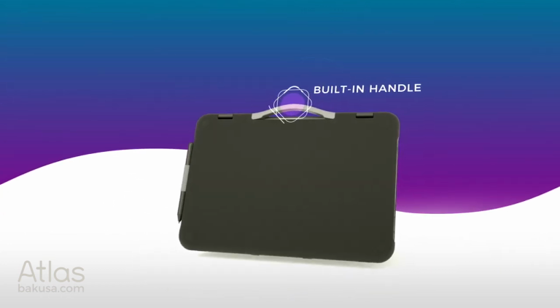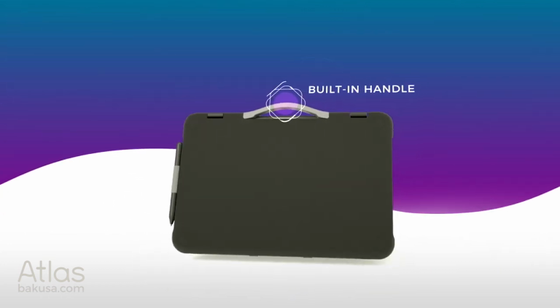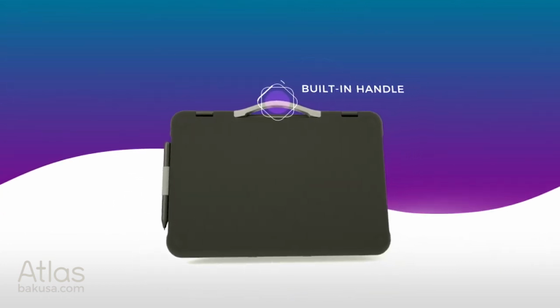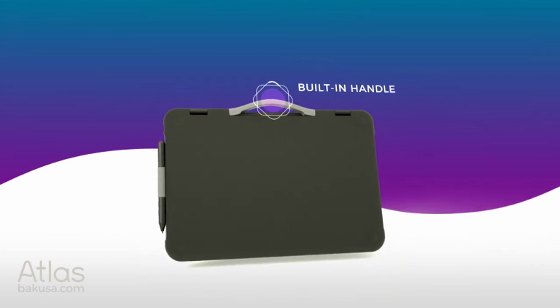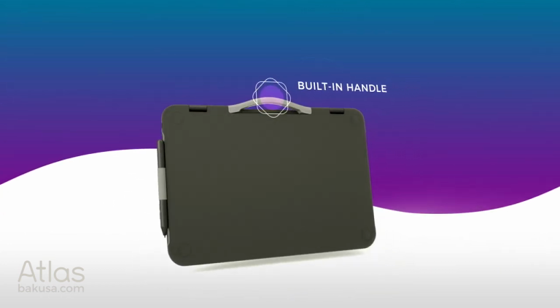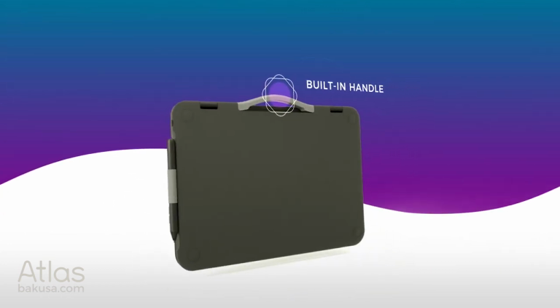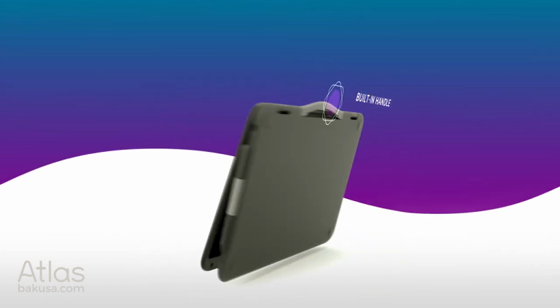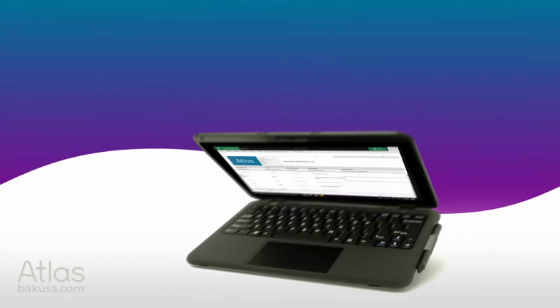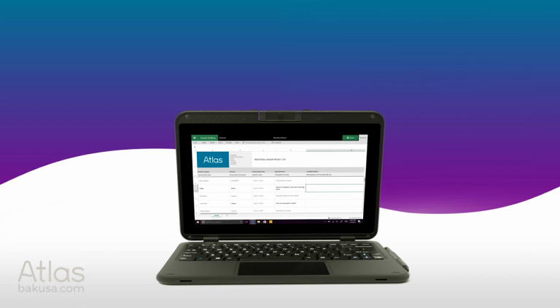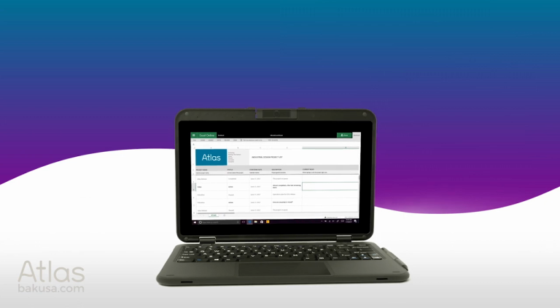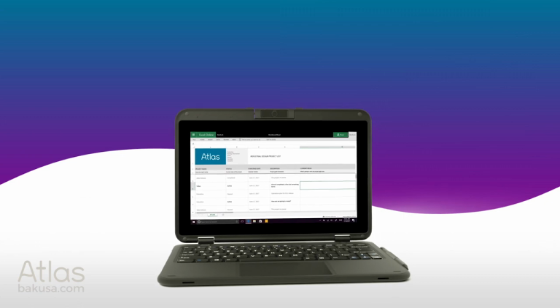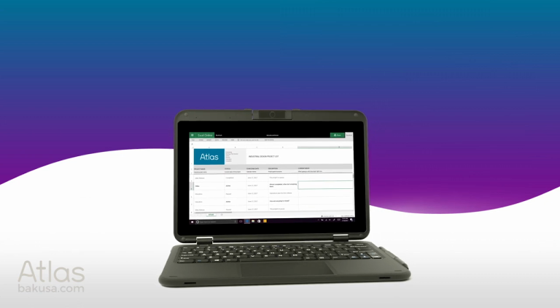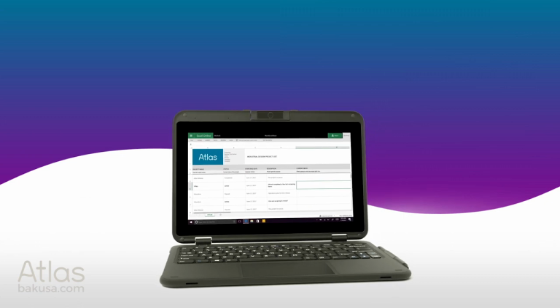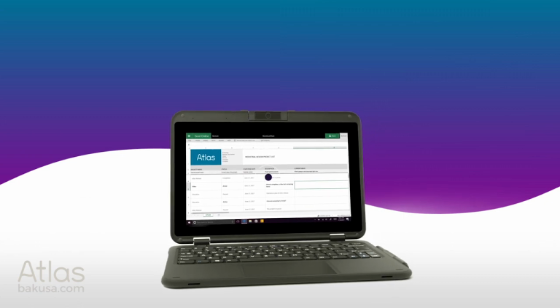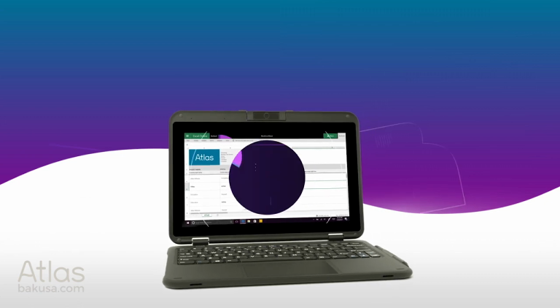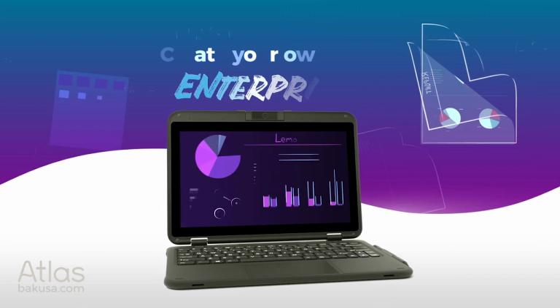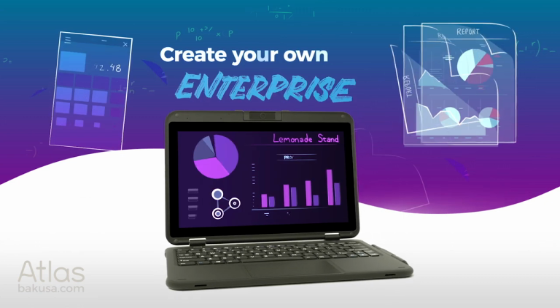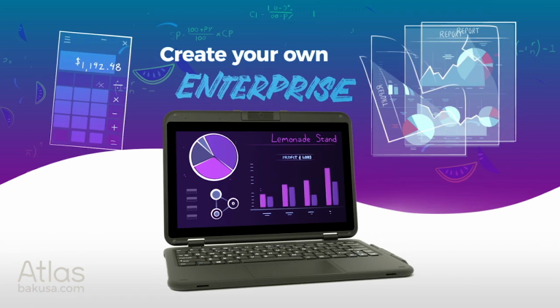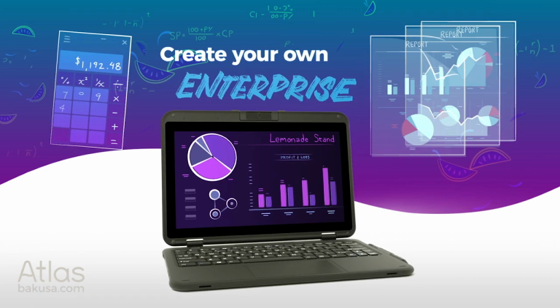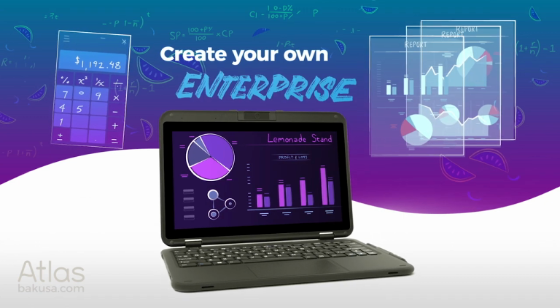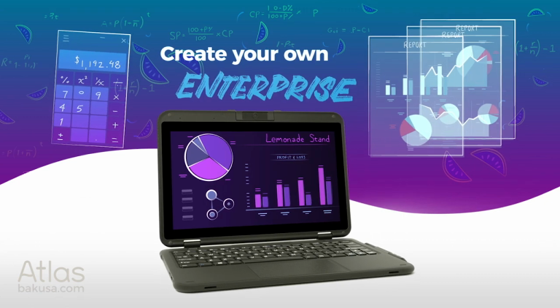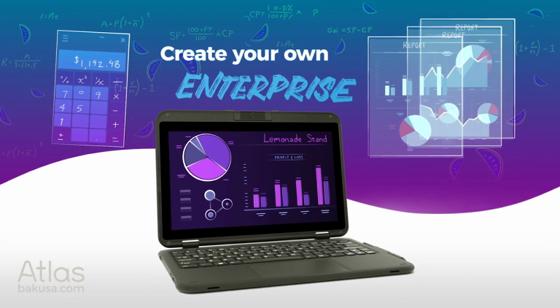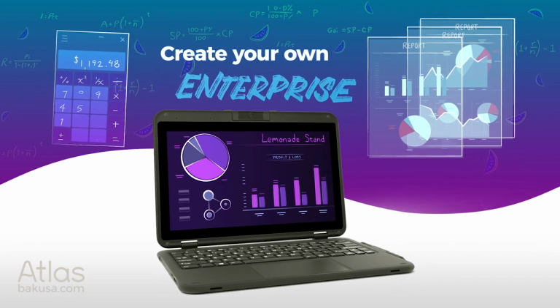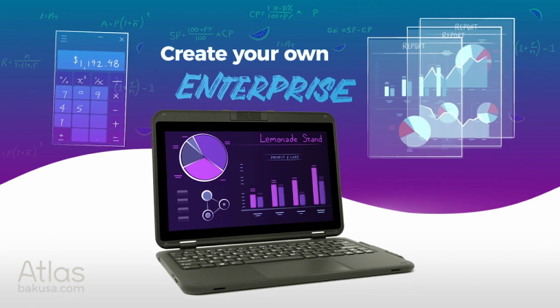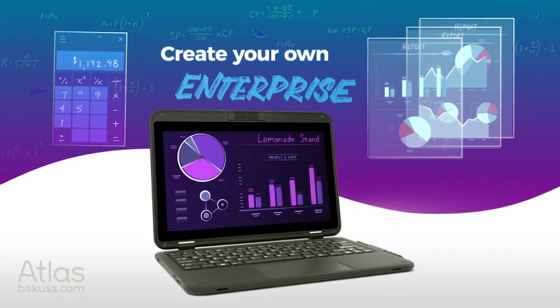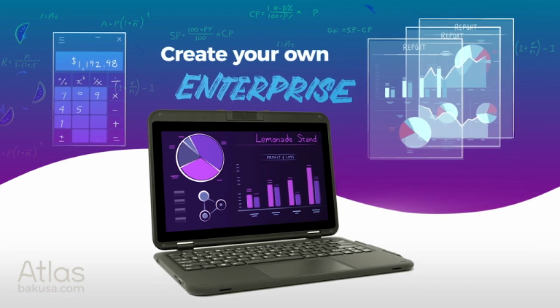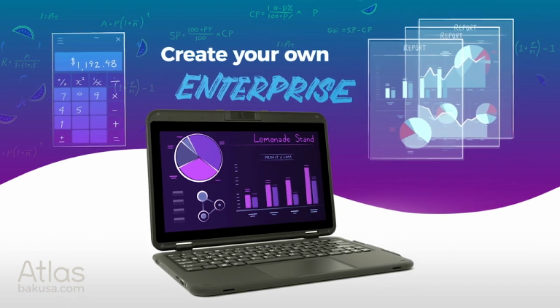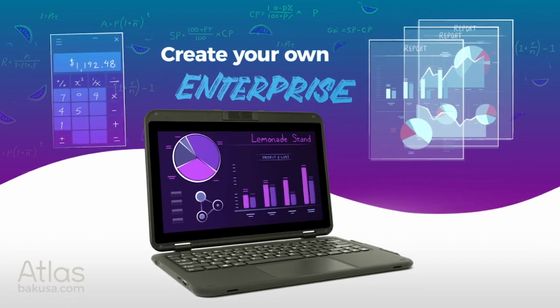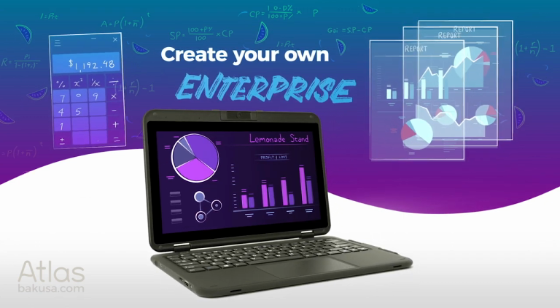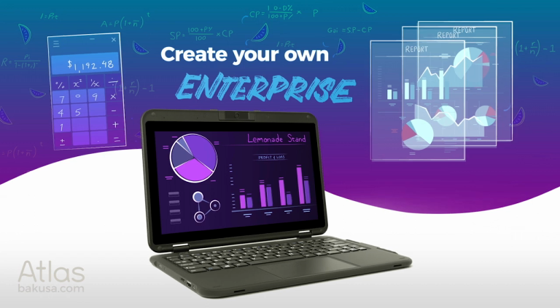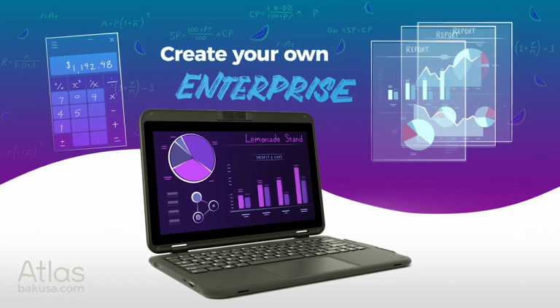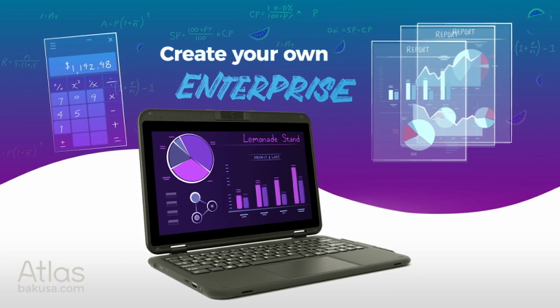With a built-in handle, your Atlas is a portable office so you can take care of business in school or on your own.